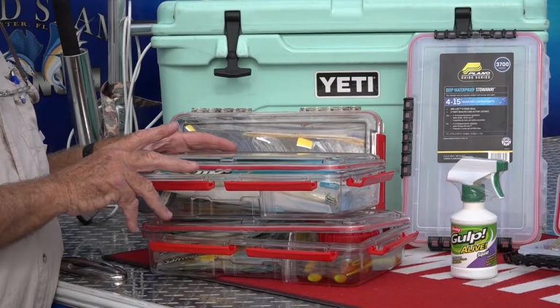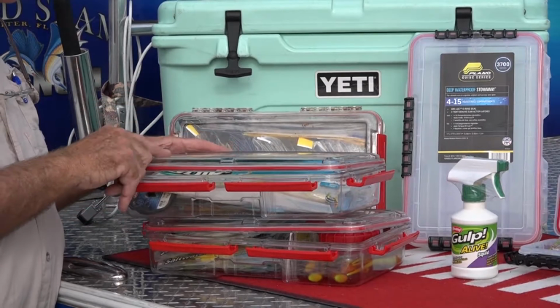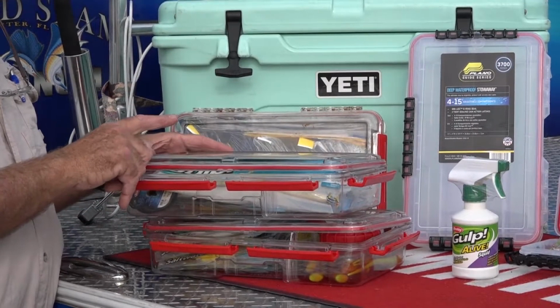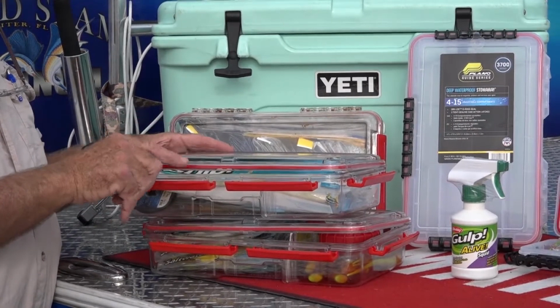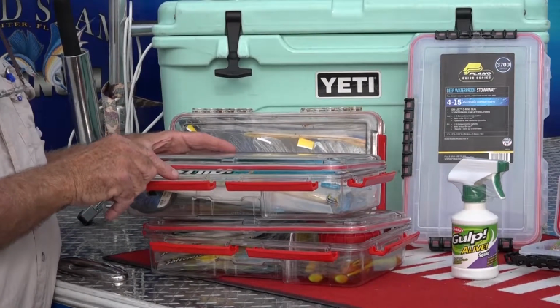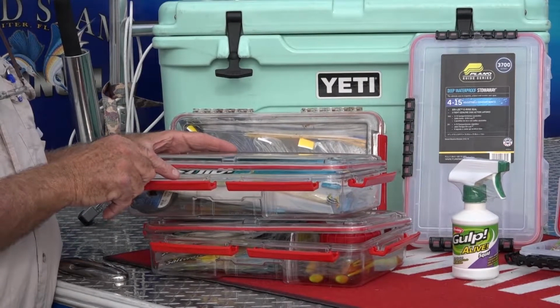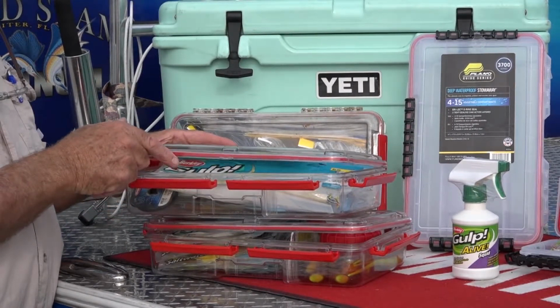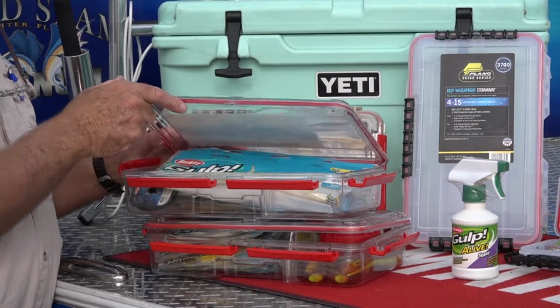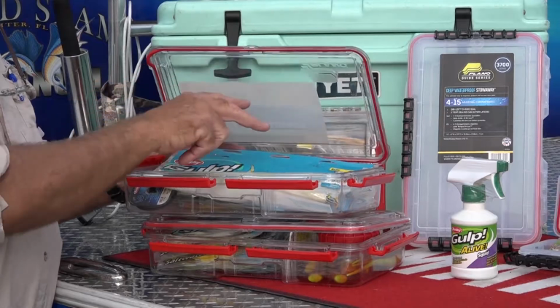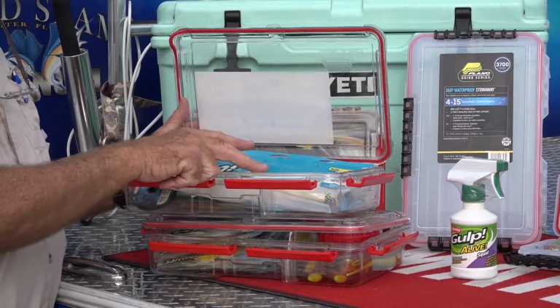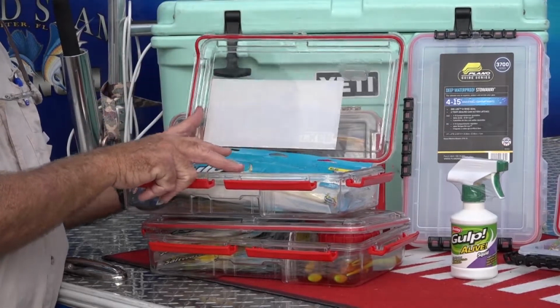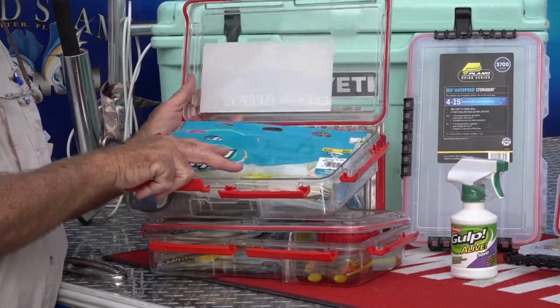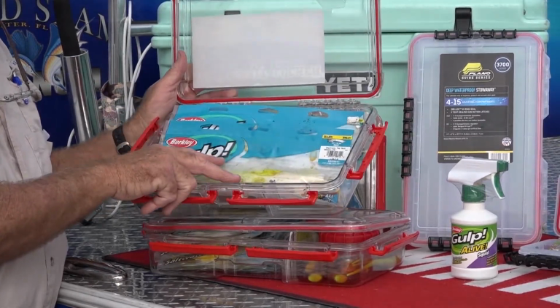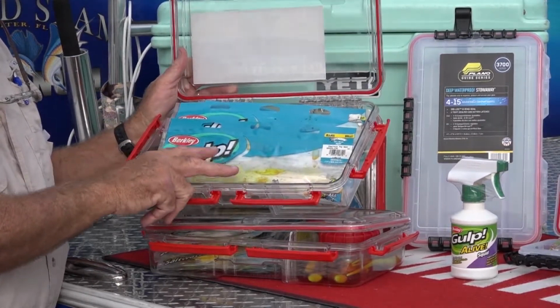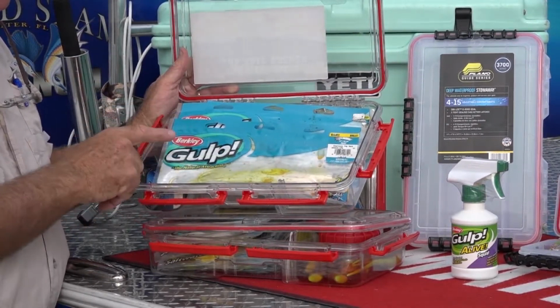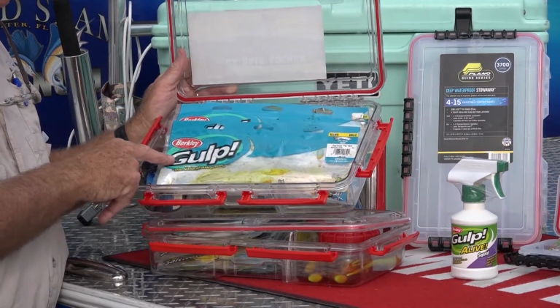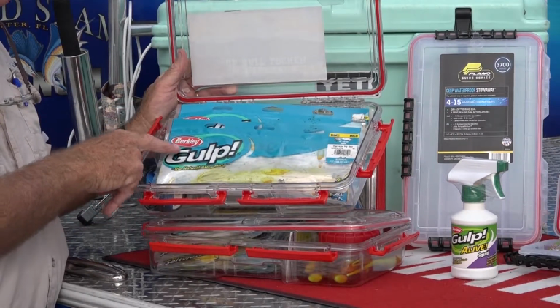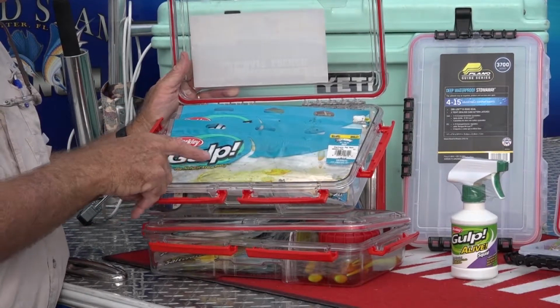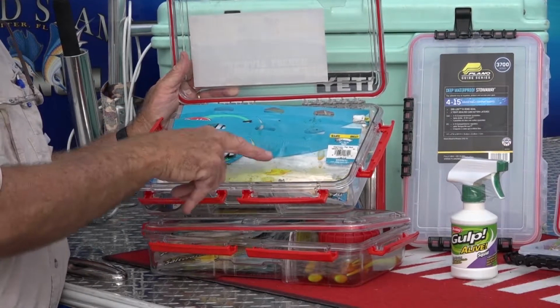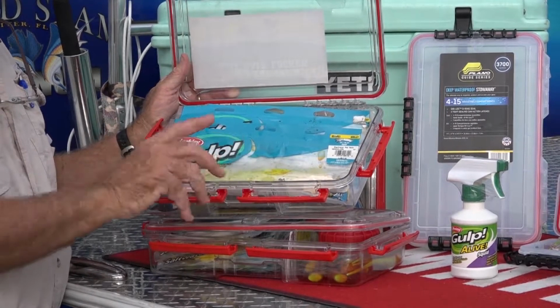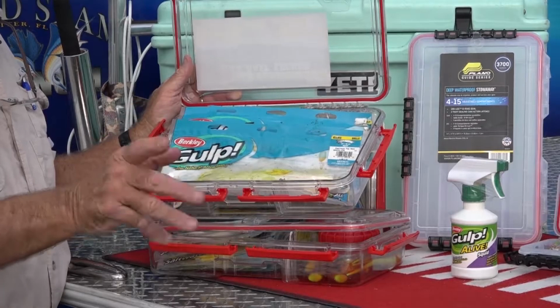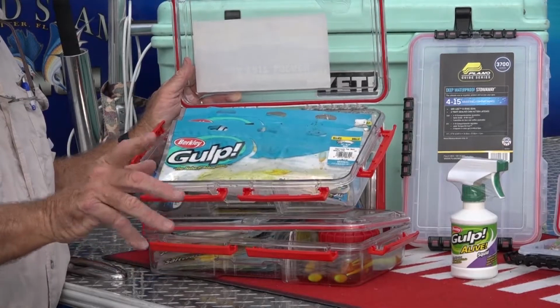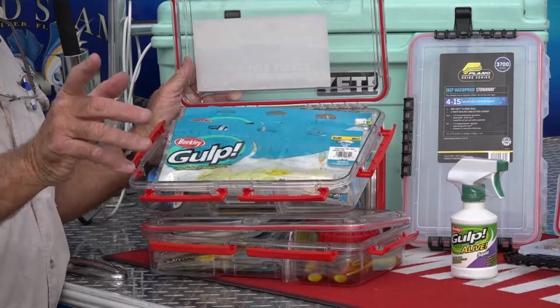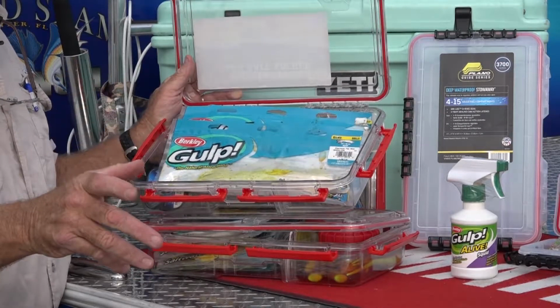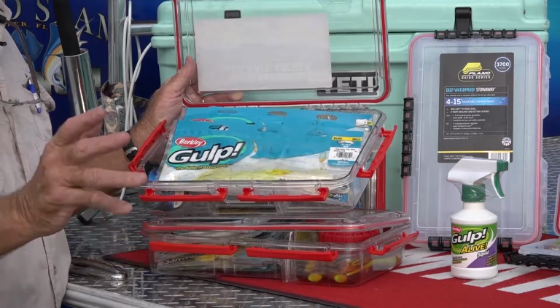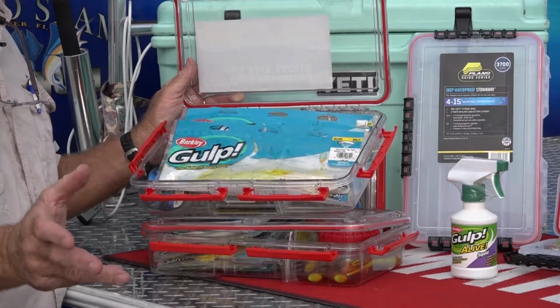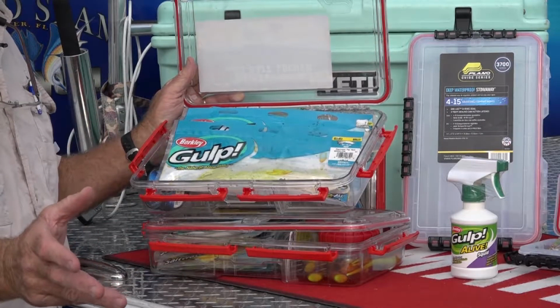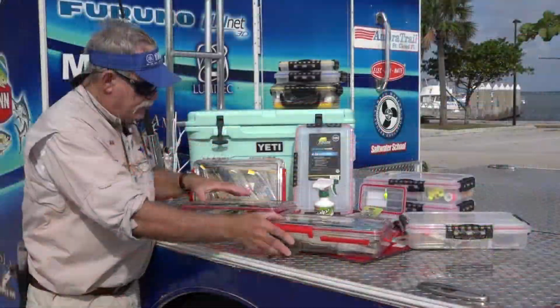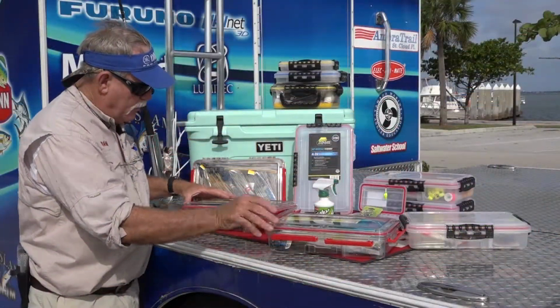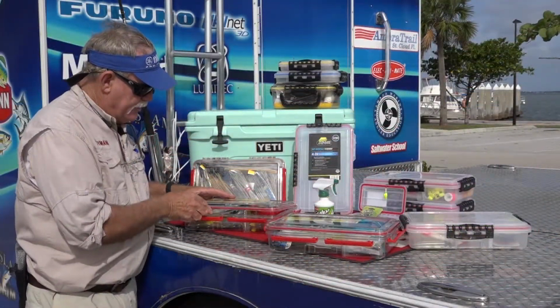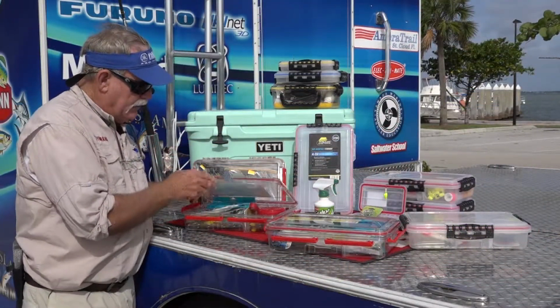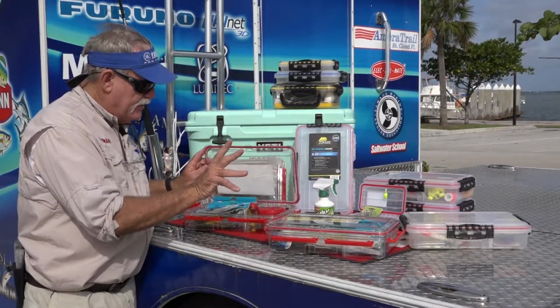The beauty of the Liquibait Locker system is you can remove the dividers to put your larger baits in. This is where I keep my big Berkley Gulp squids for deep dropping or sword fishing. I also keep a few of the smaller version — I love these.